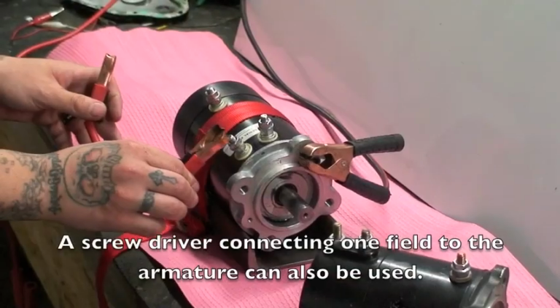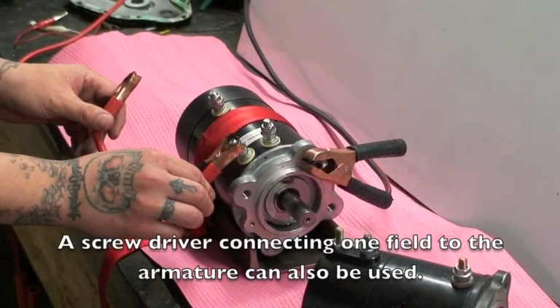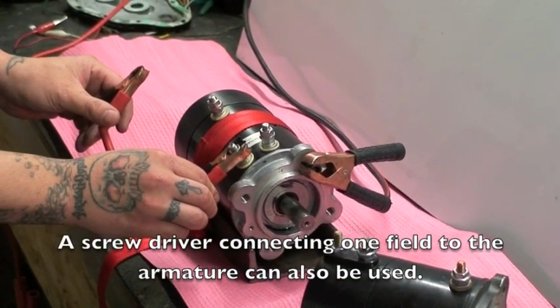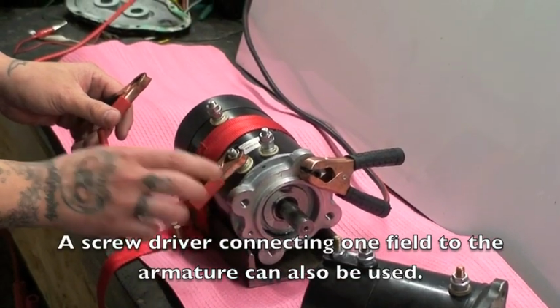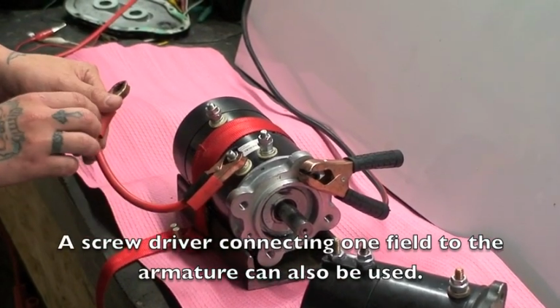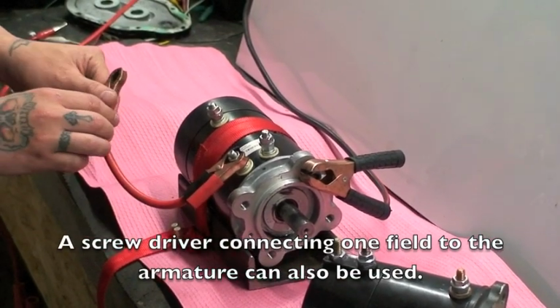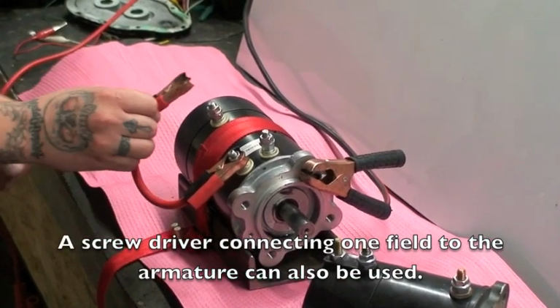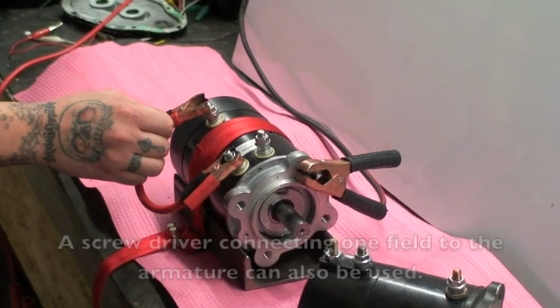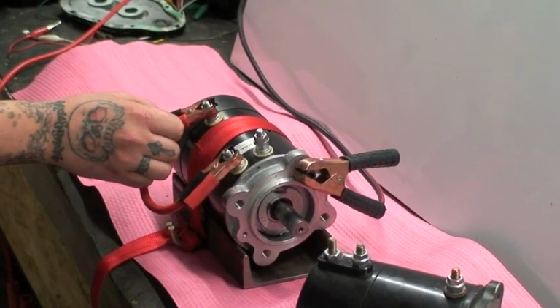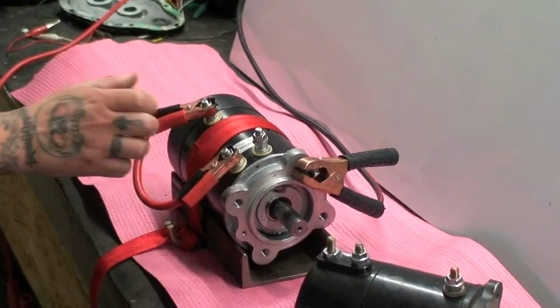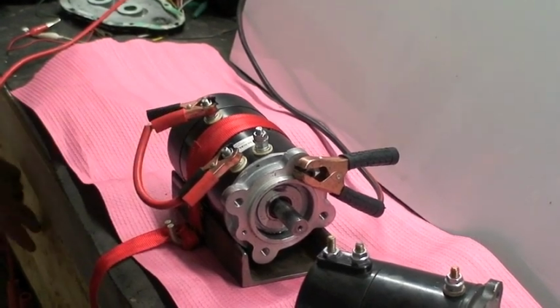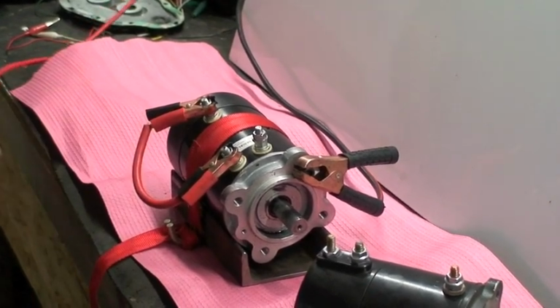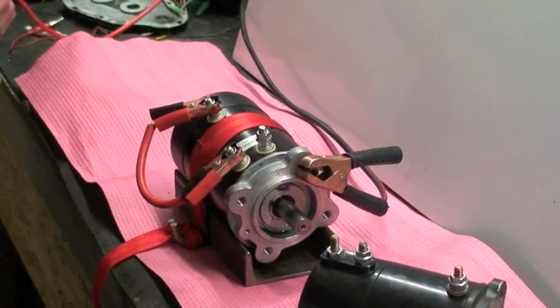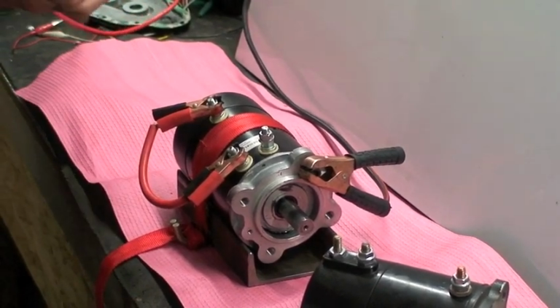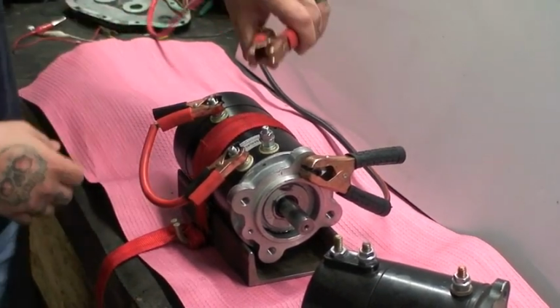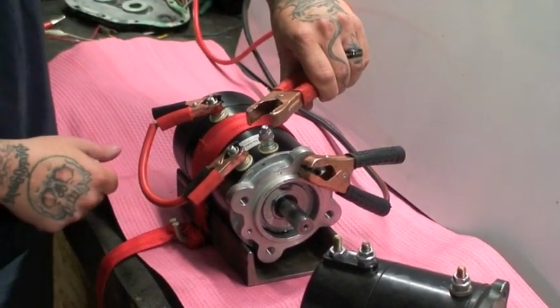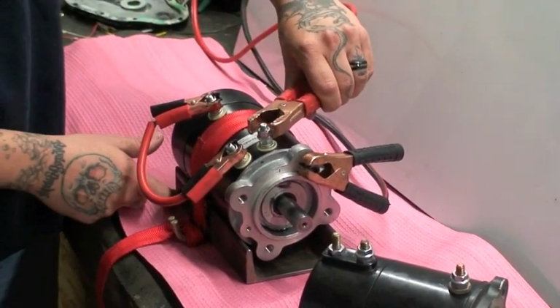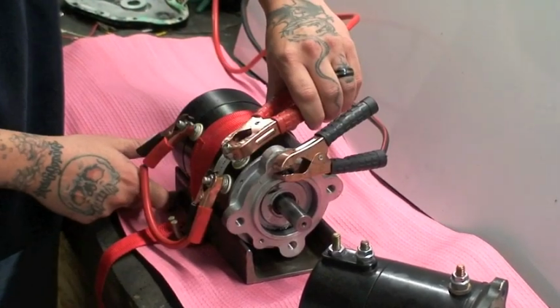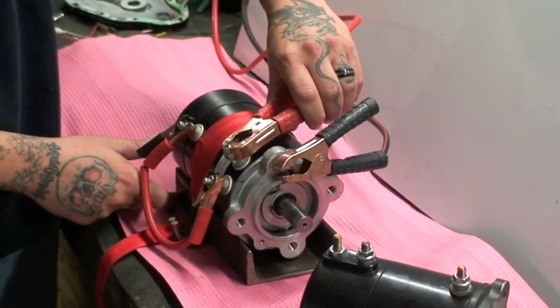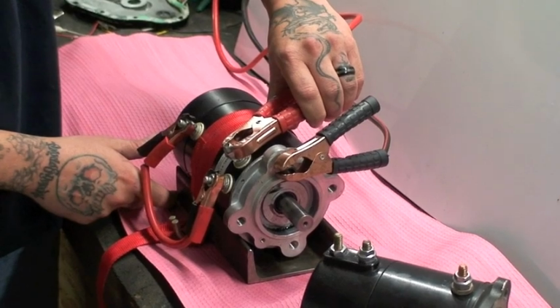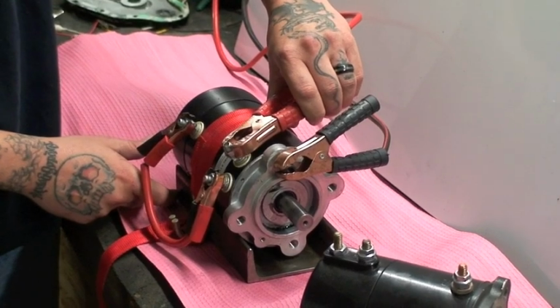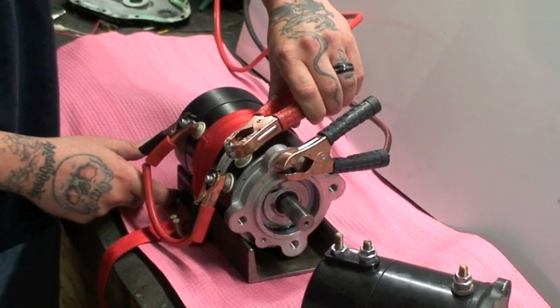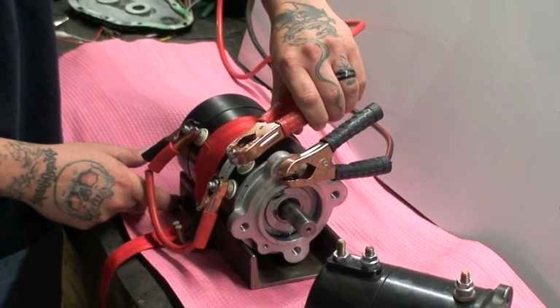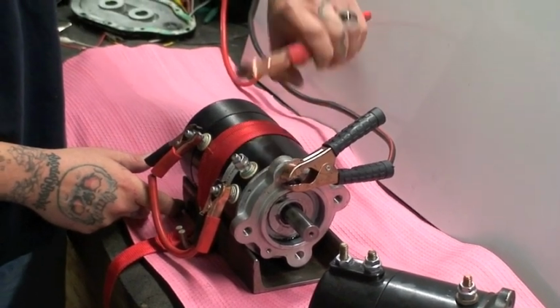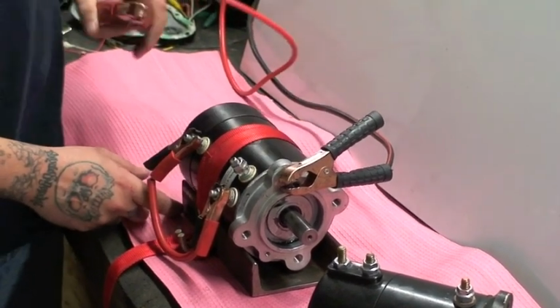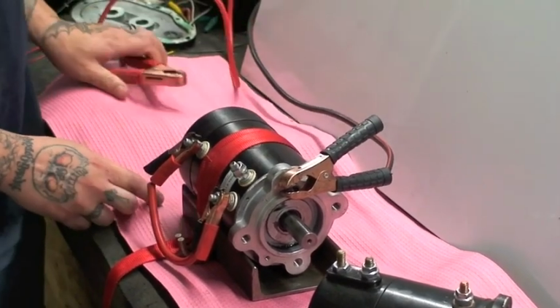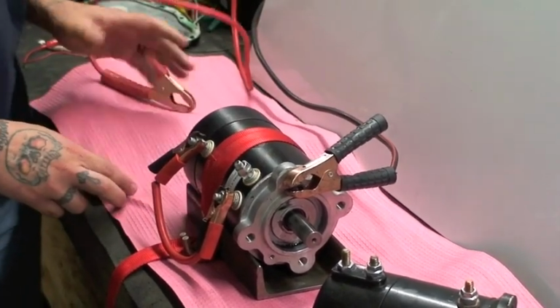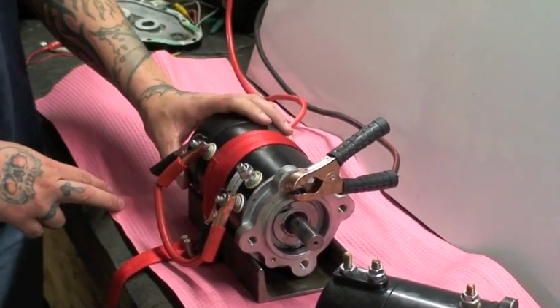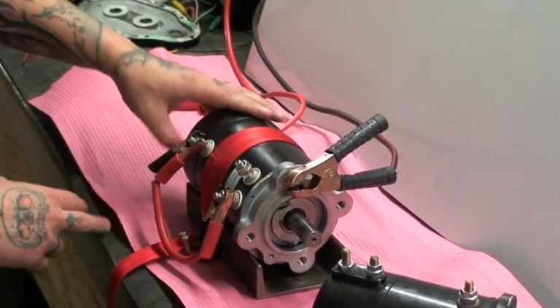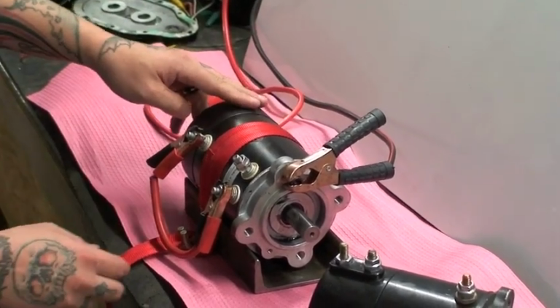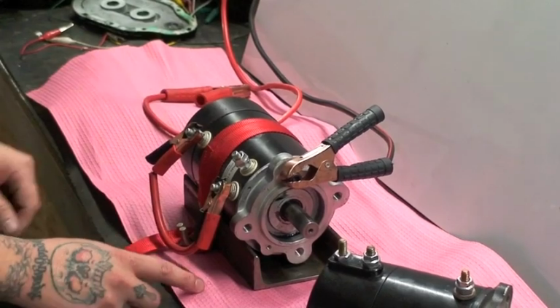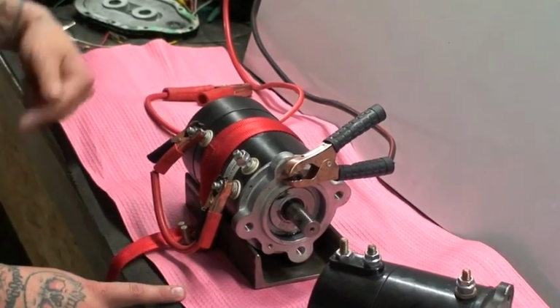What we're going to do is put power from one of the two field terminals and jump the other terminal back to the armature post. We will jump from F2 to the armature post and then put power to F1. It starts working — this motor is good.